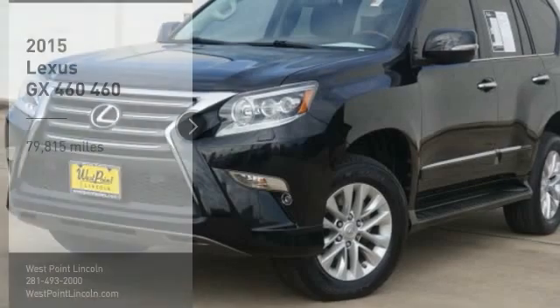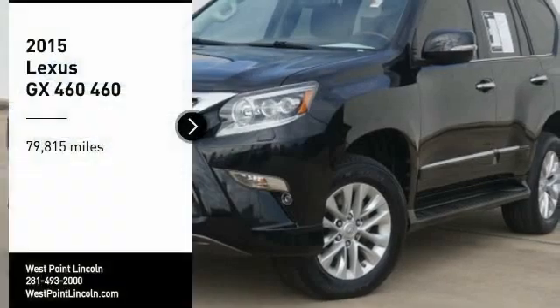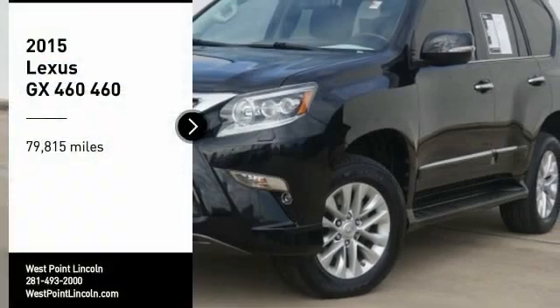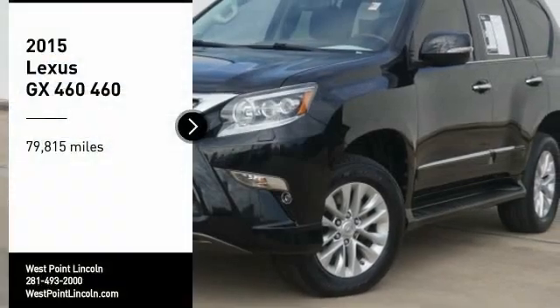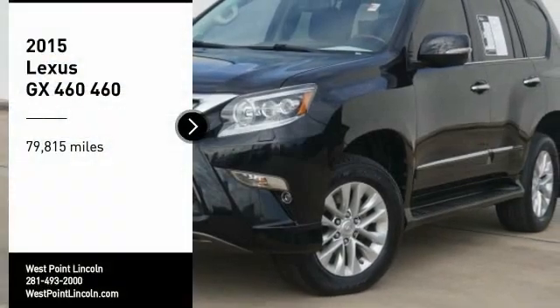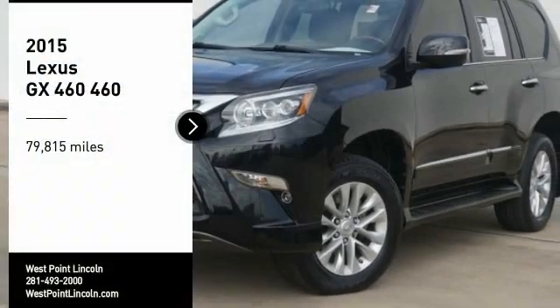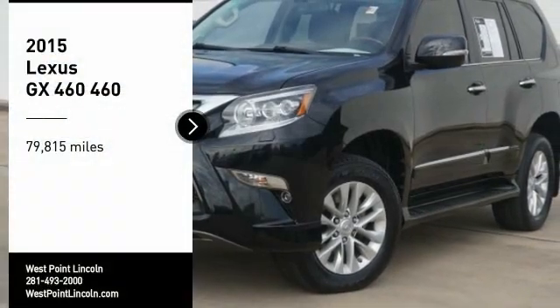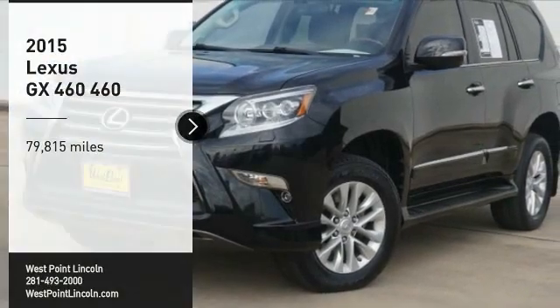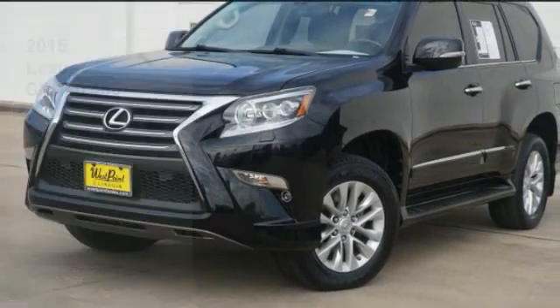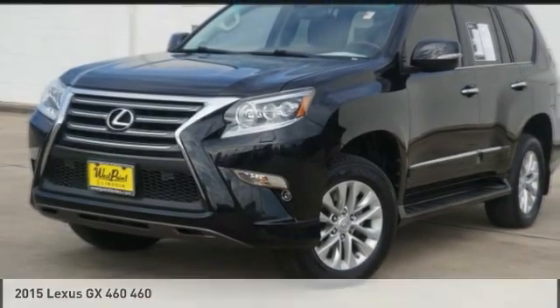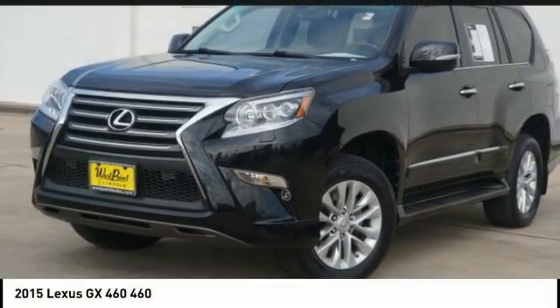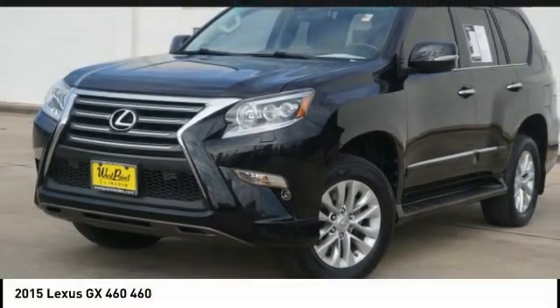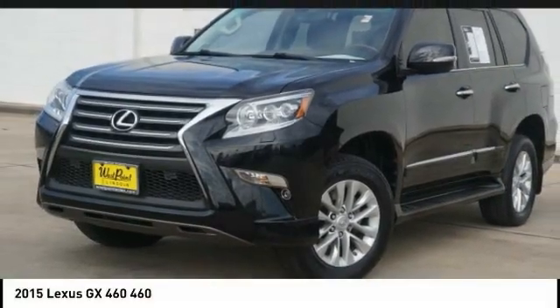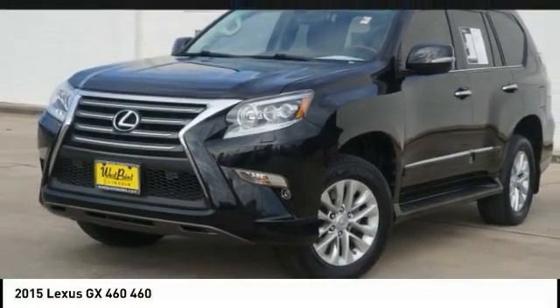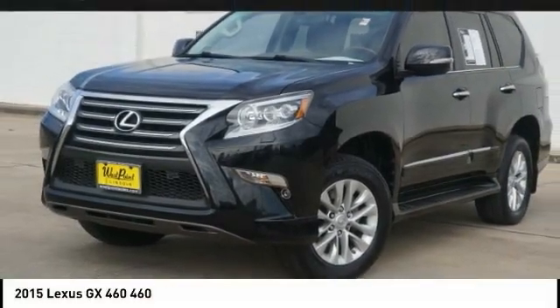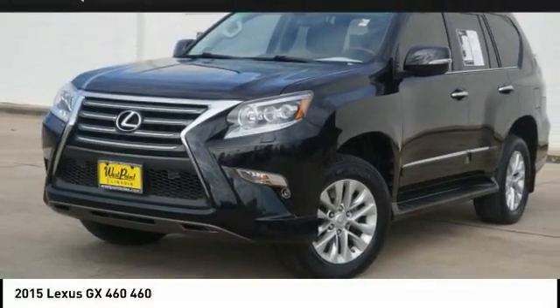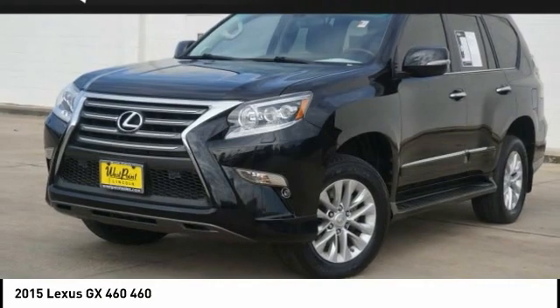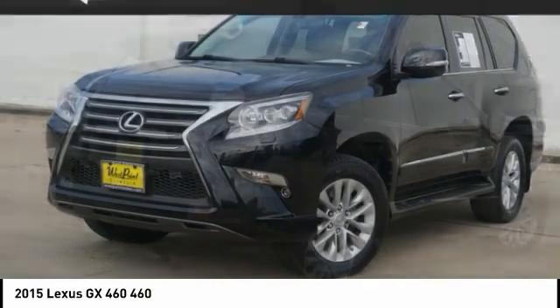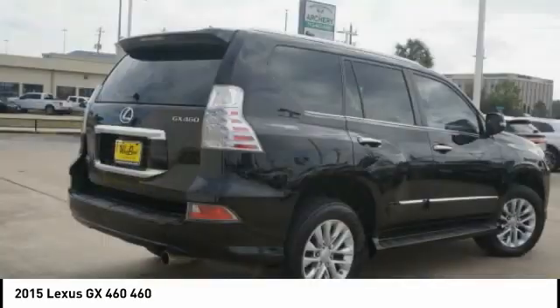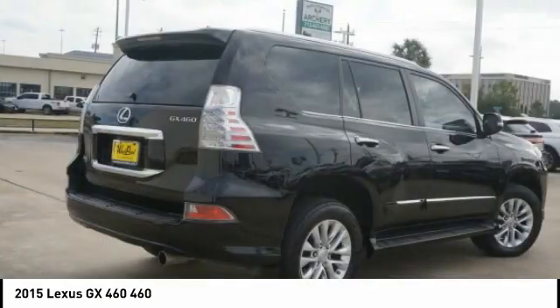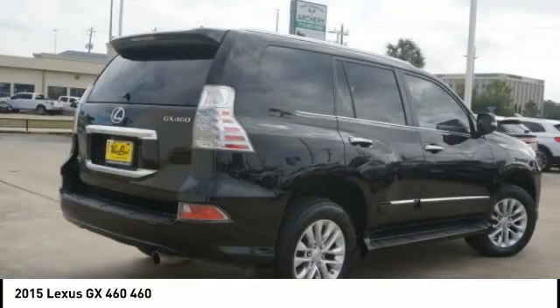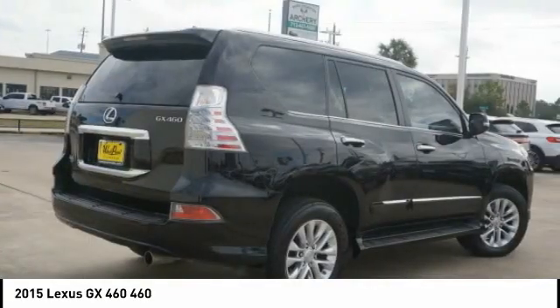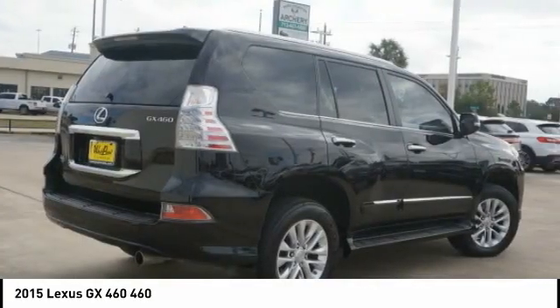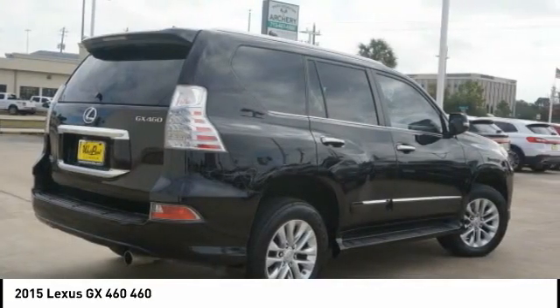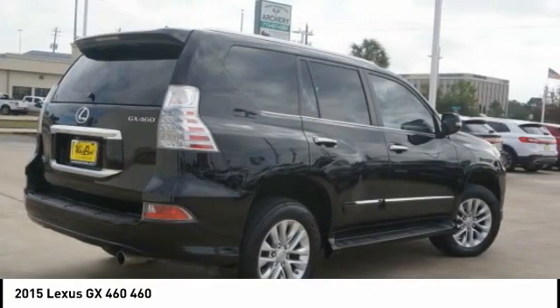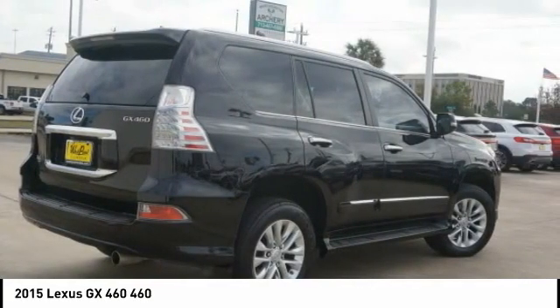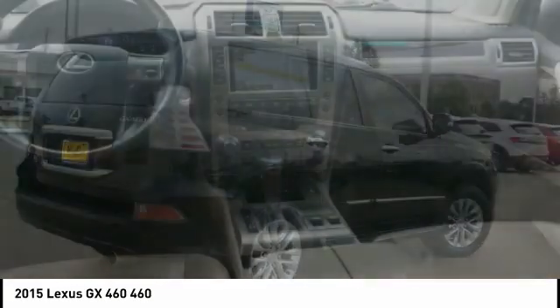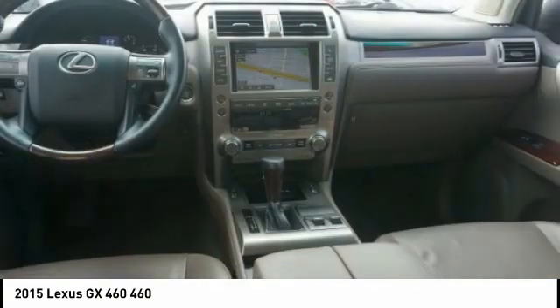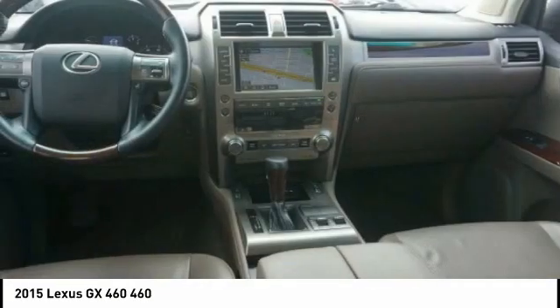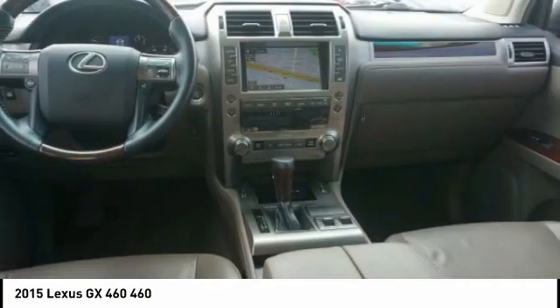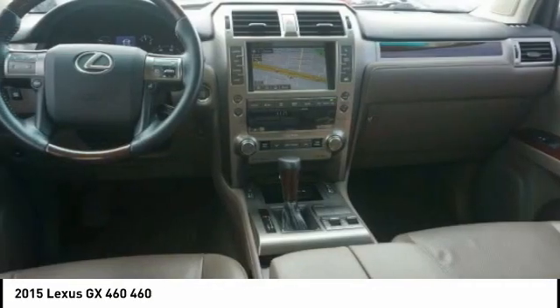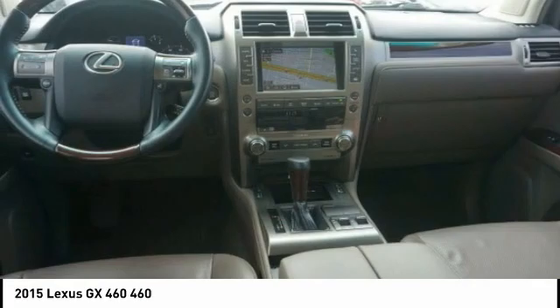Make a great choice today with the 2015 GX460. This seven-passenger utility vehicle is more powerful, capable, and versatile than ever before.